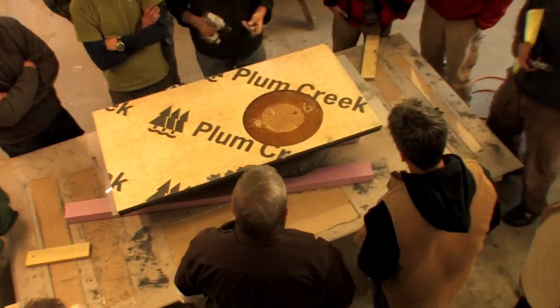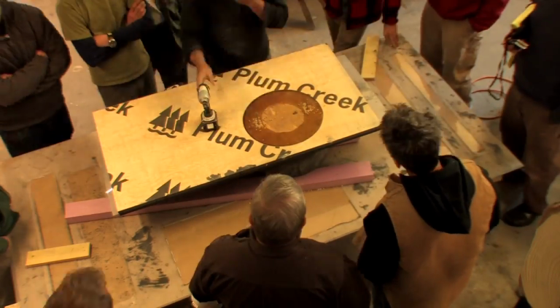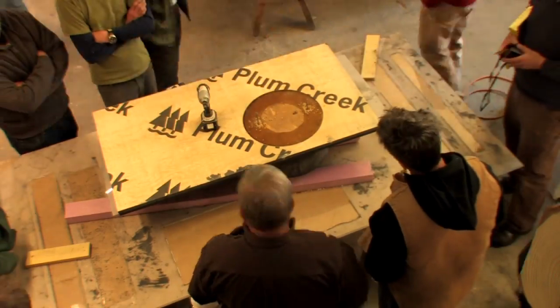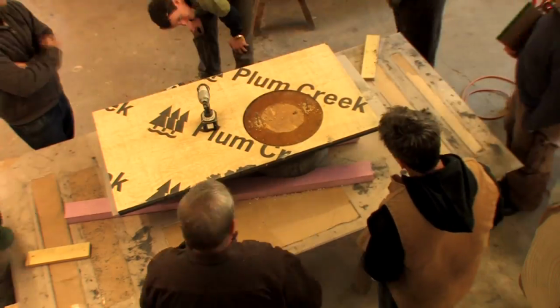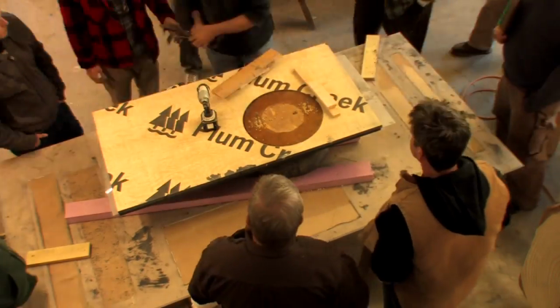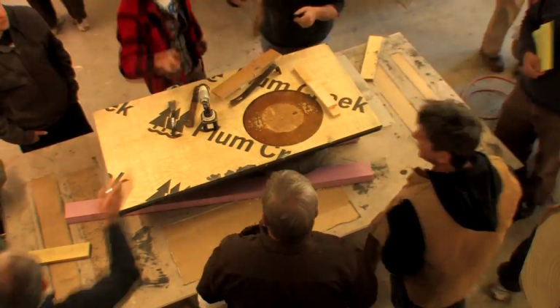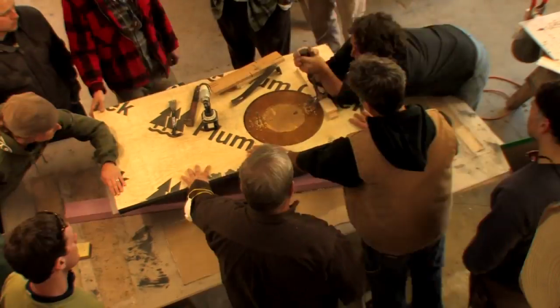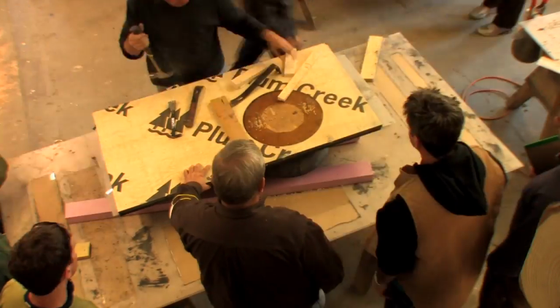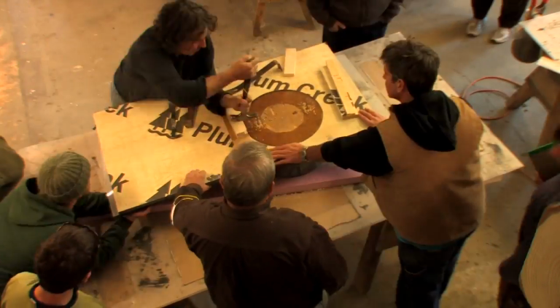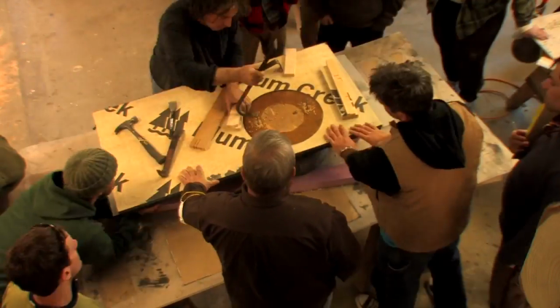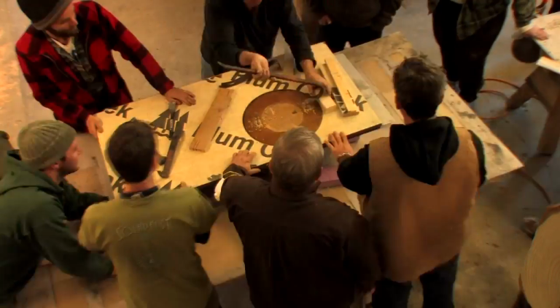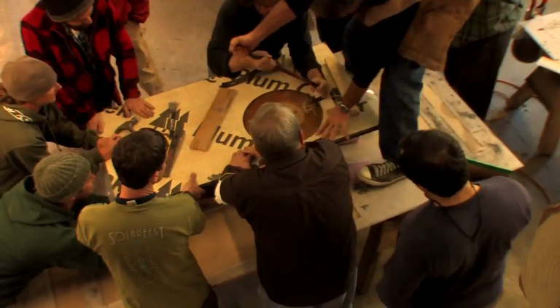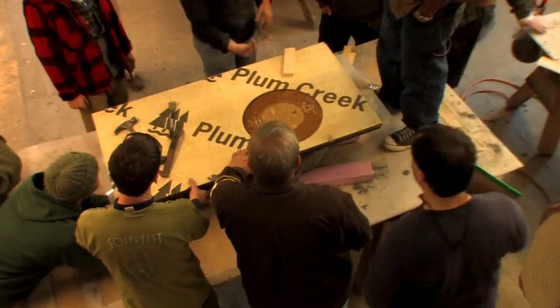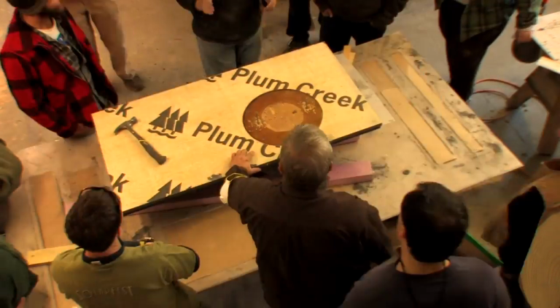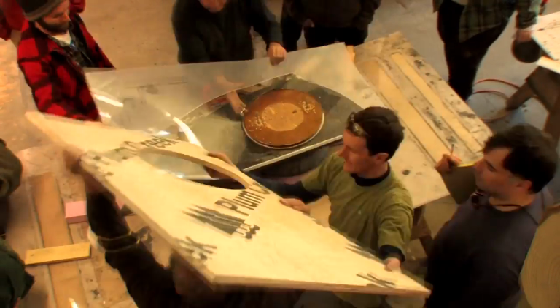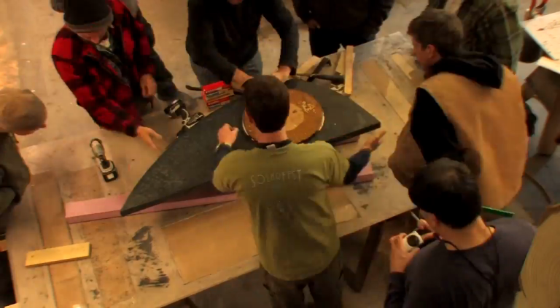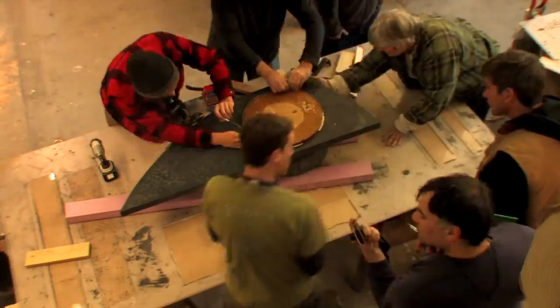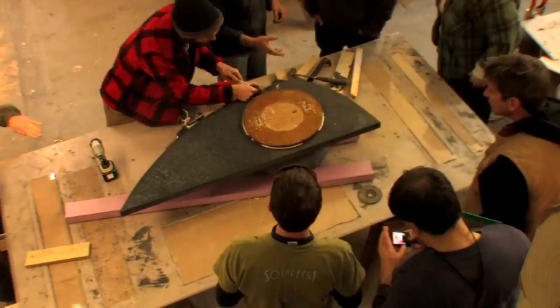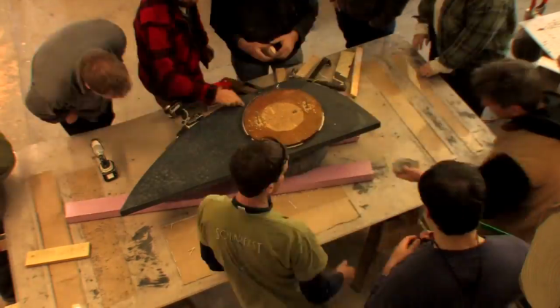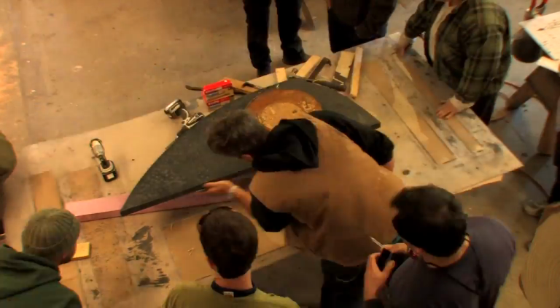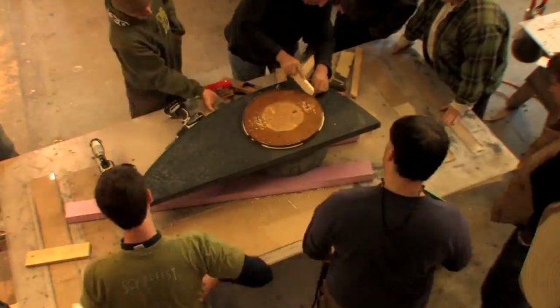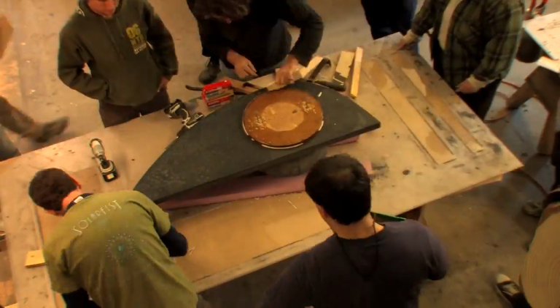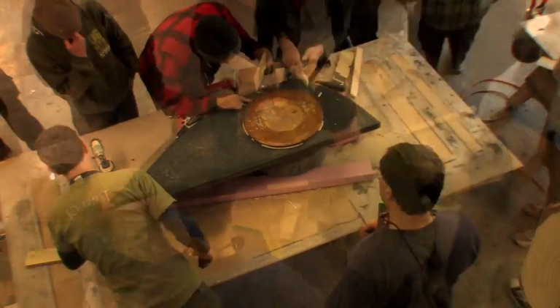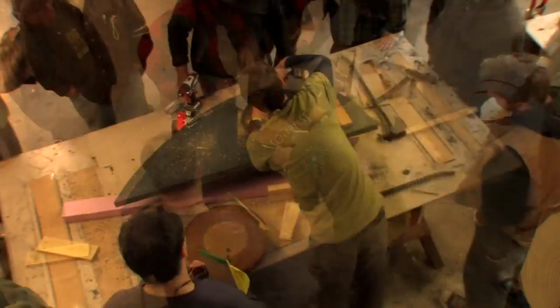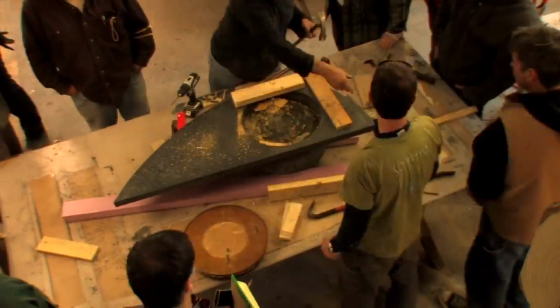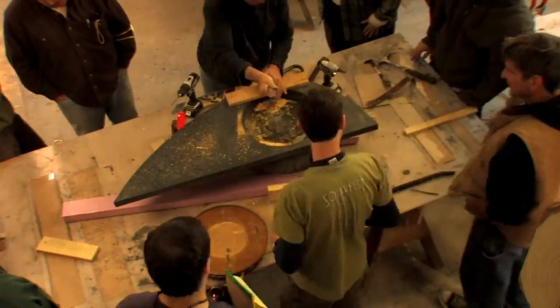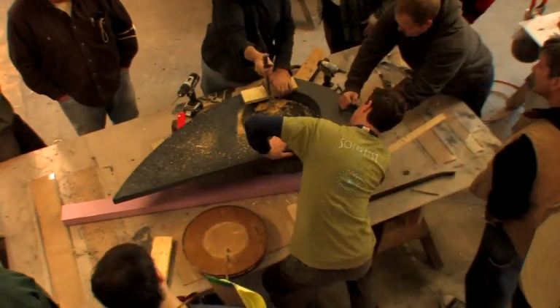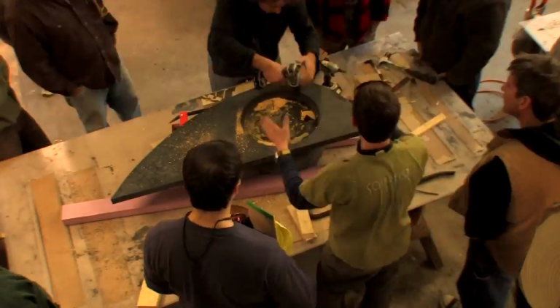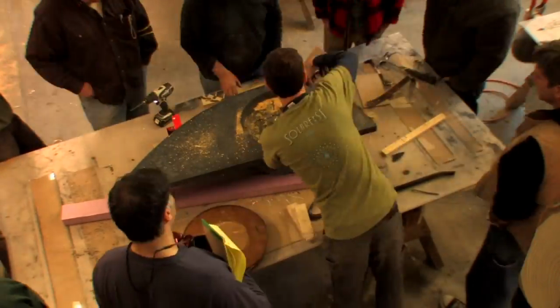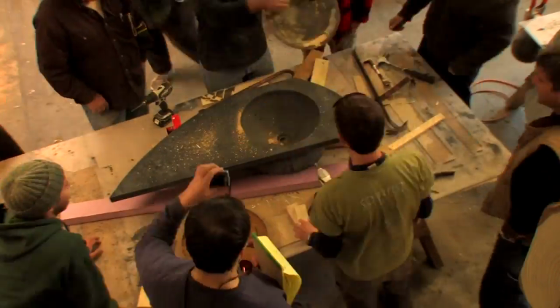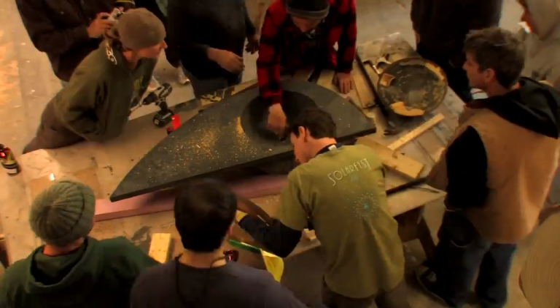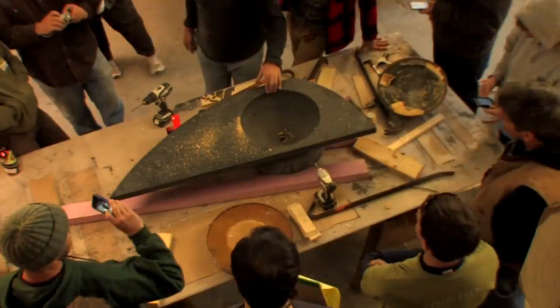They'll get to learn what concrete is. They'll get to learn that just about anything in the world can be a form material if they can turn it to their purpose and get something useful and desirable out of it too.